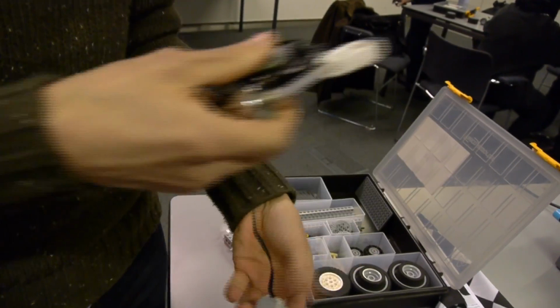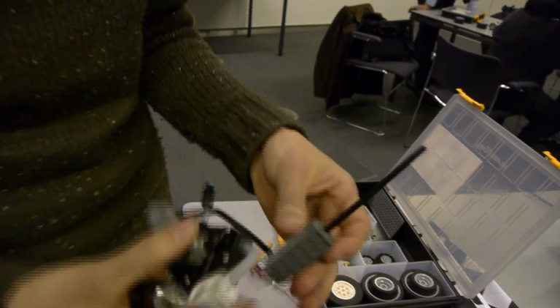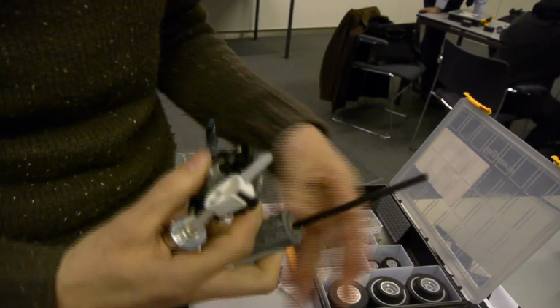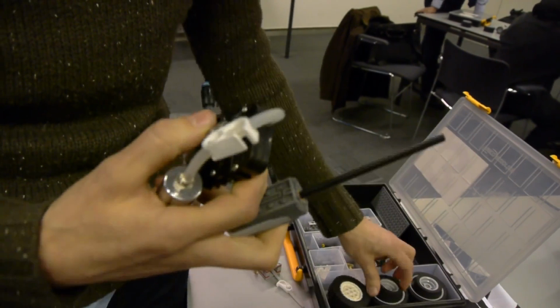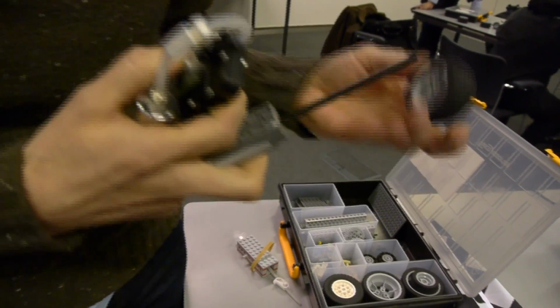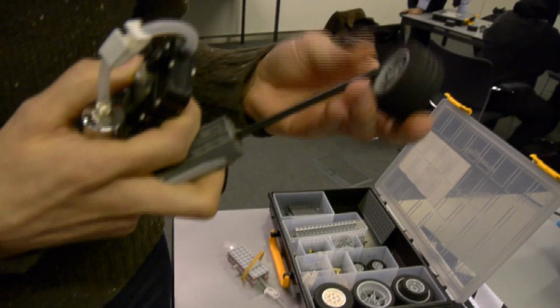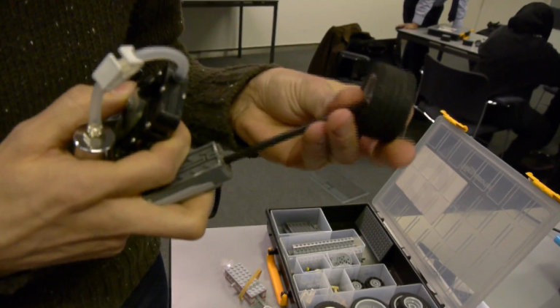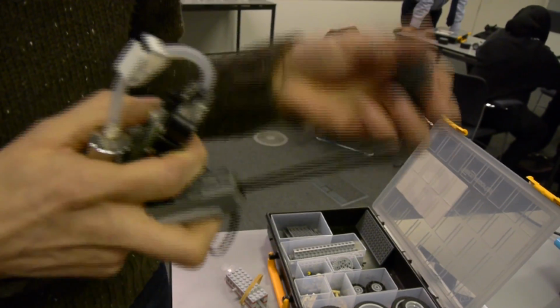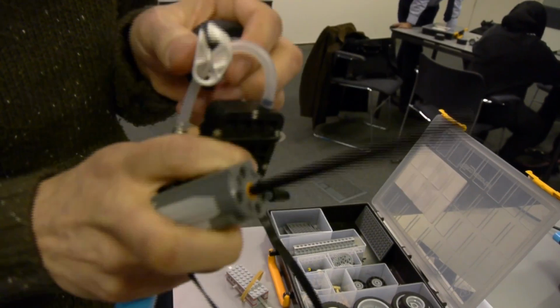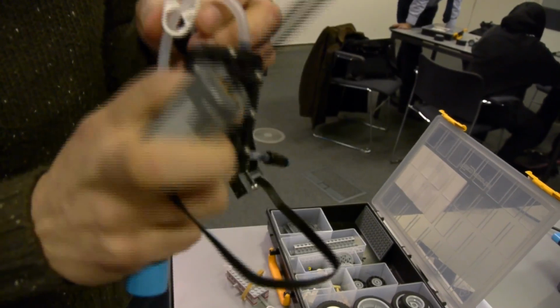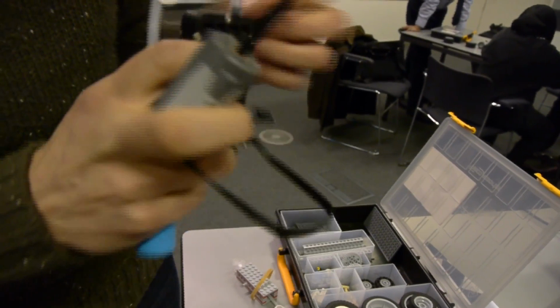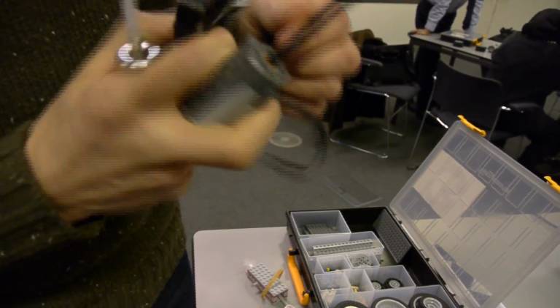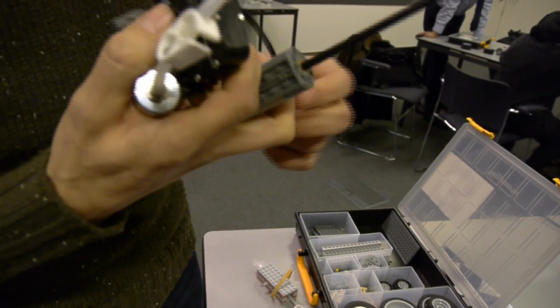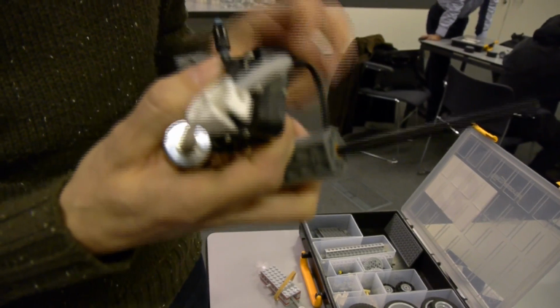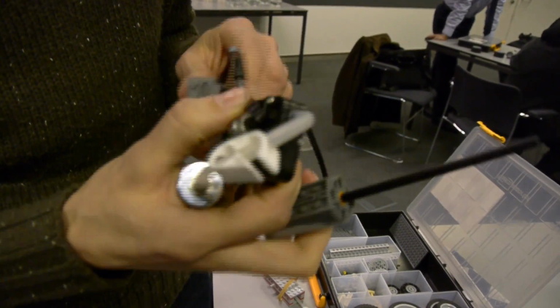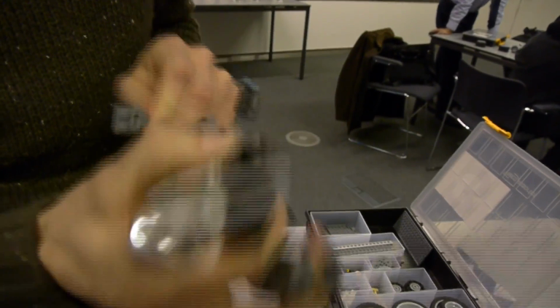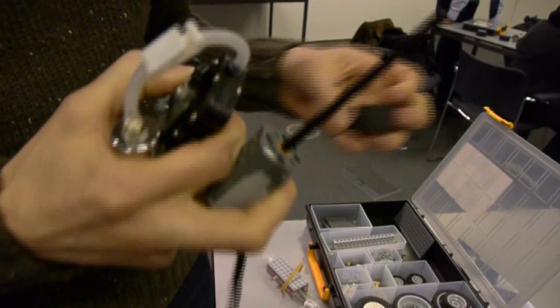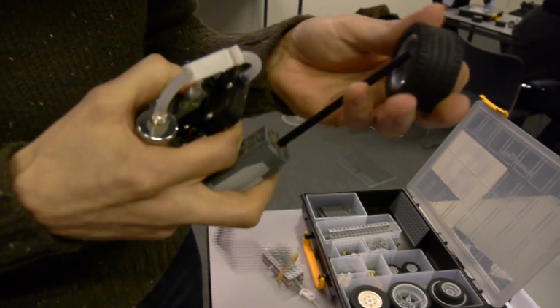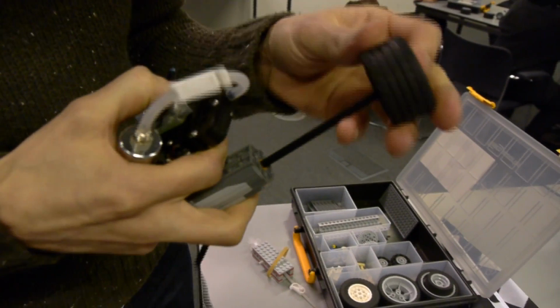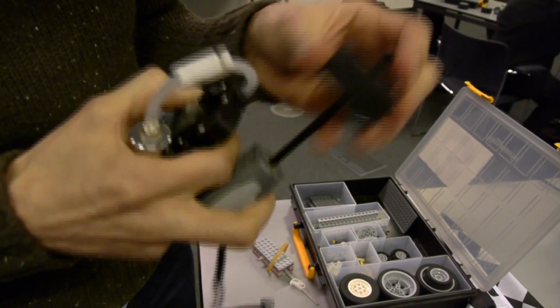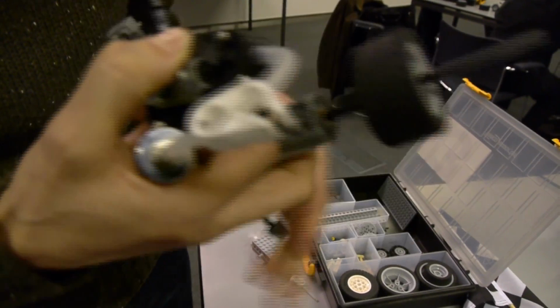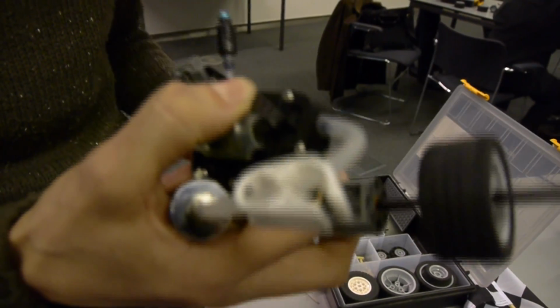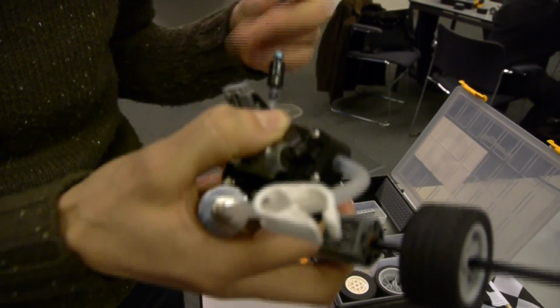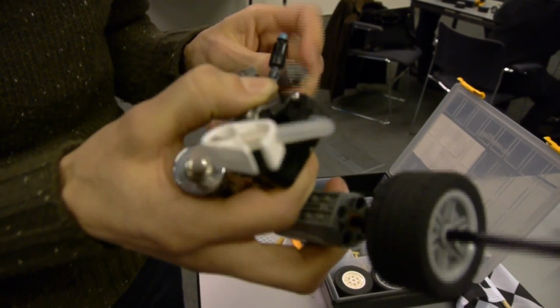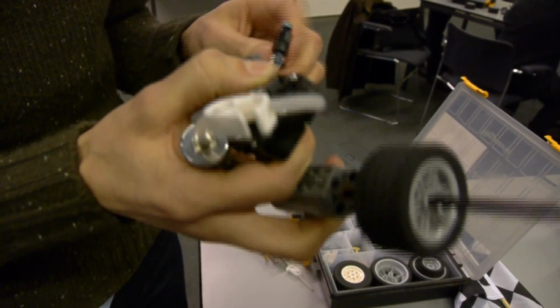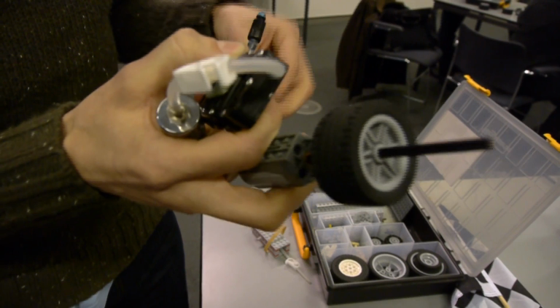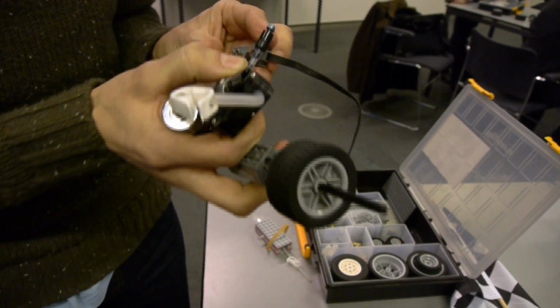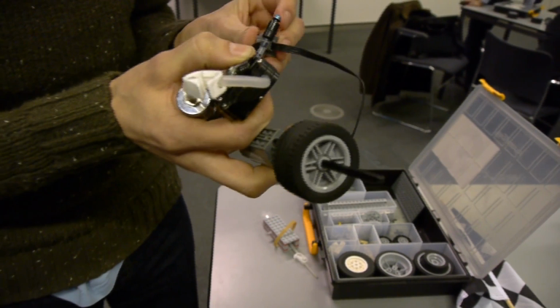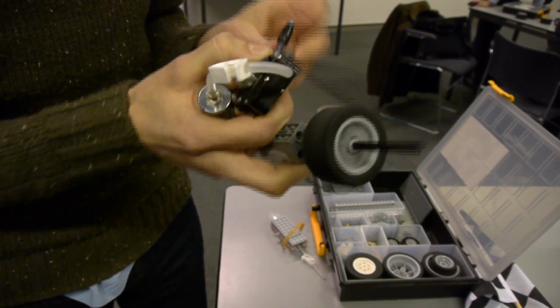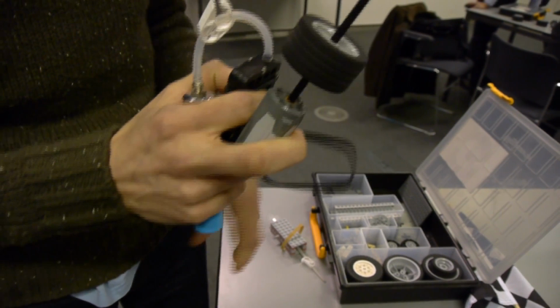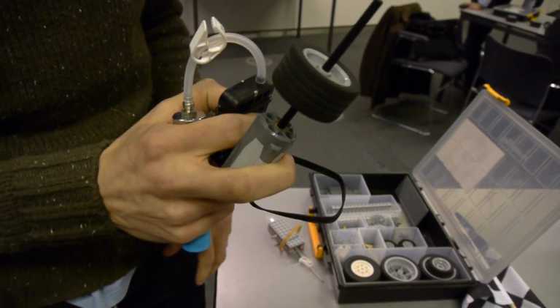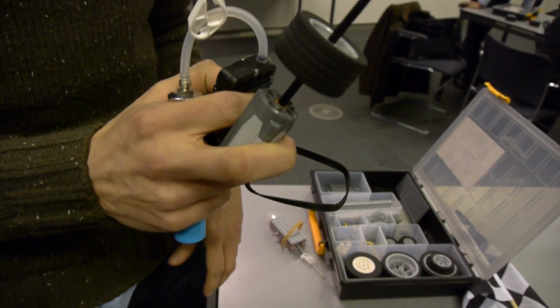You can see I've got a motor here, and now that I've connected it all up — if I just disconnect the connection there — you can see we've got movement.